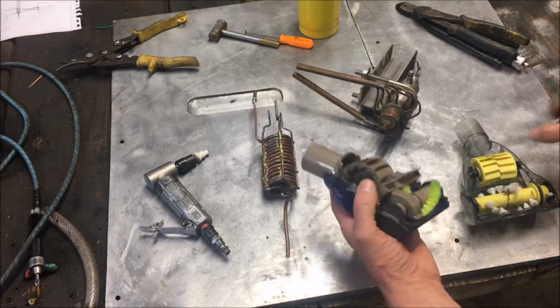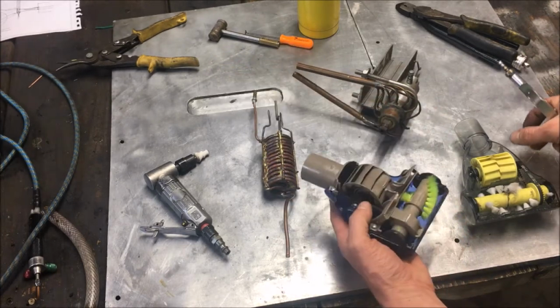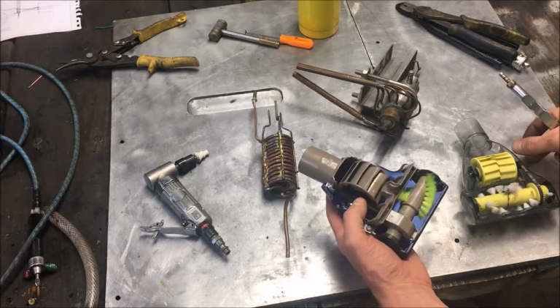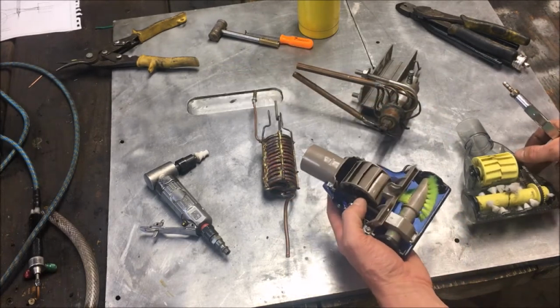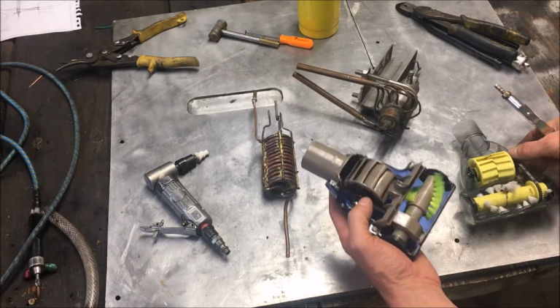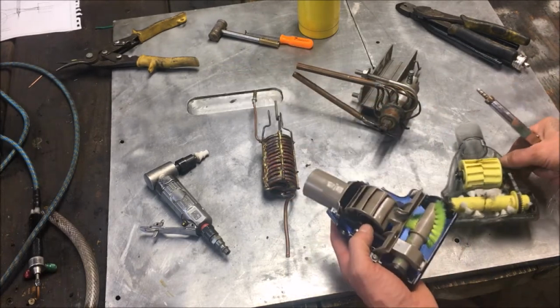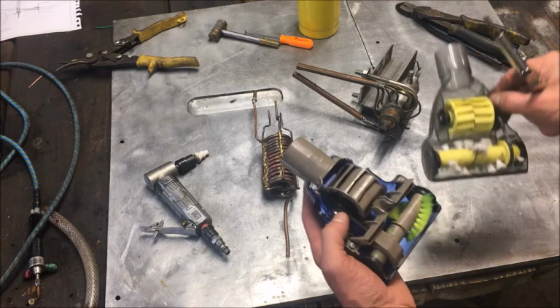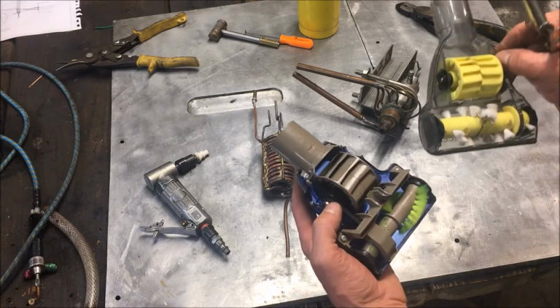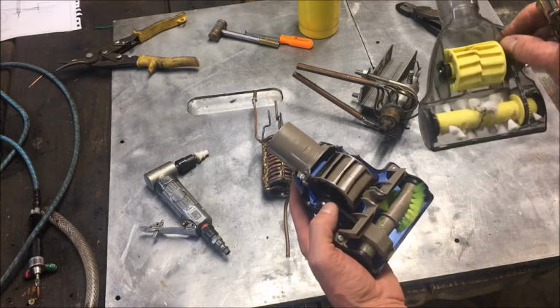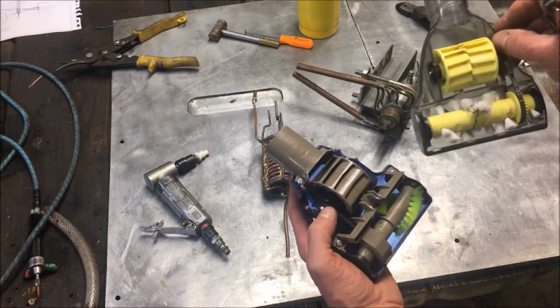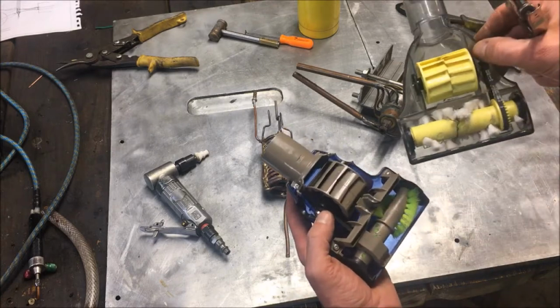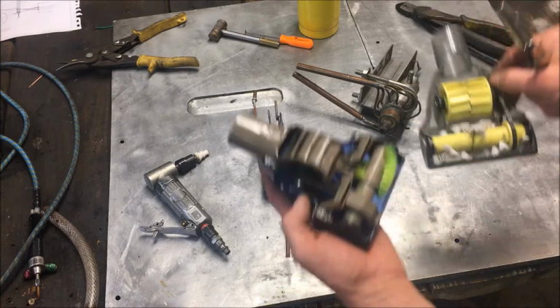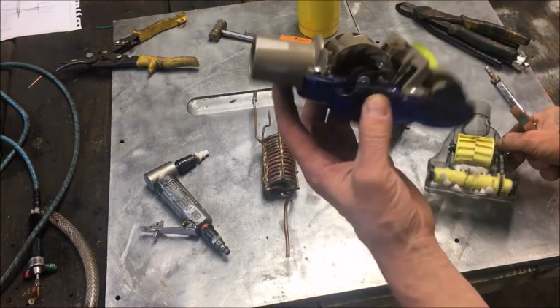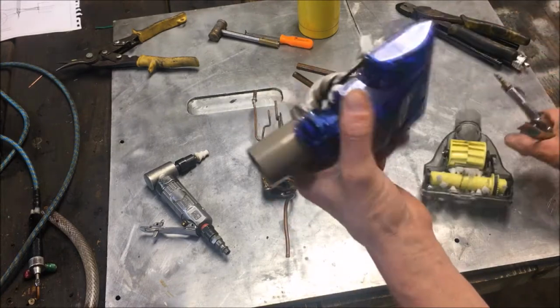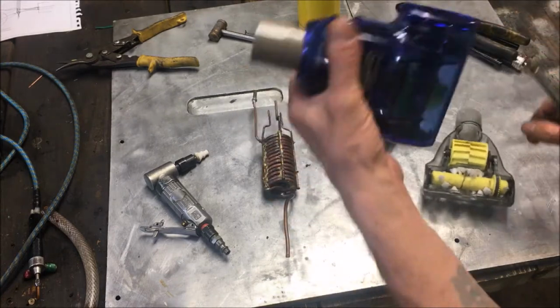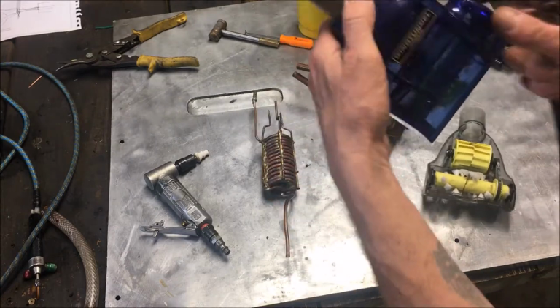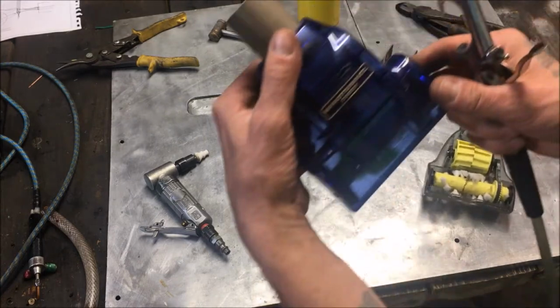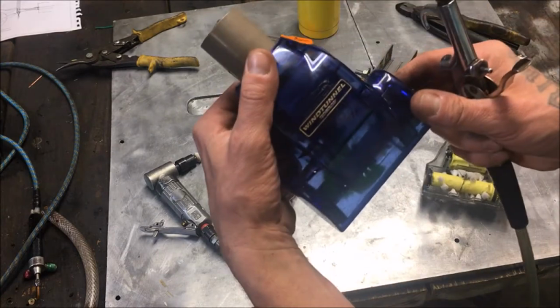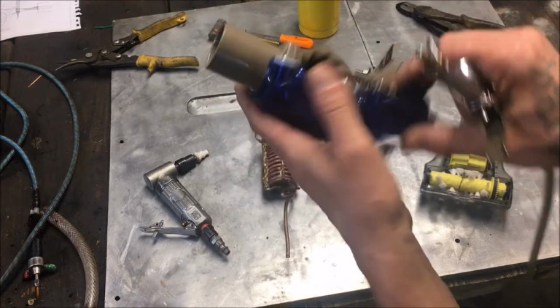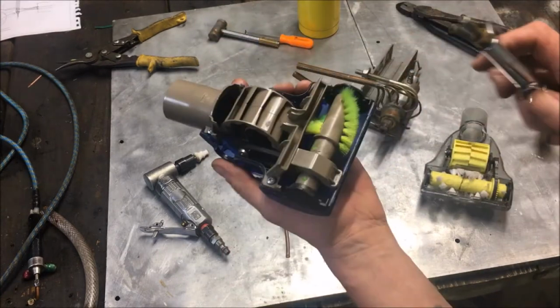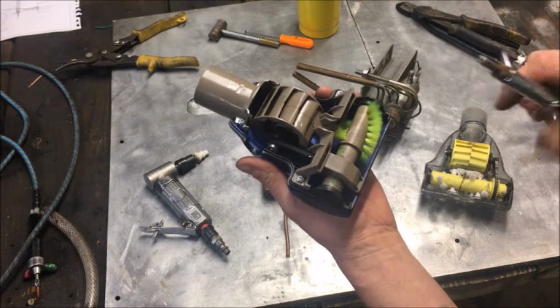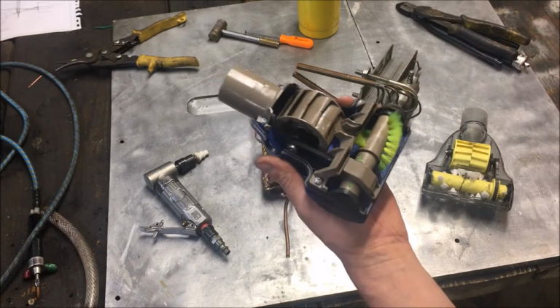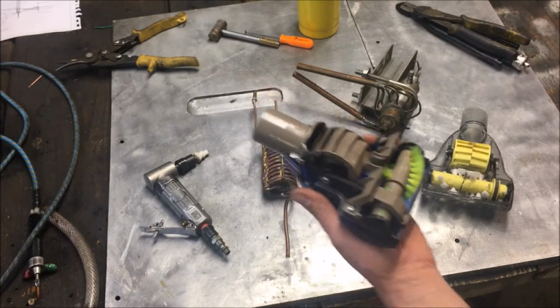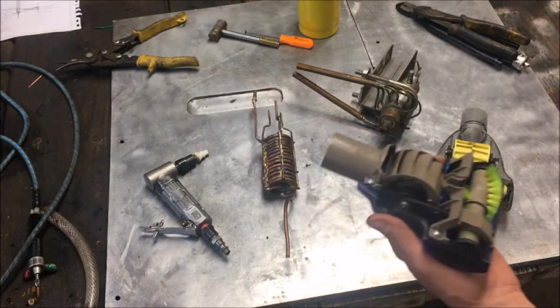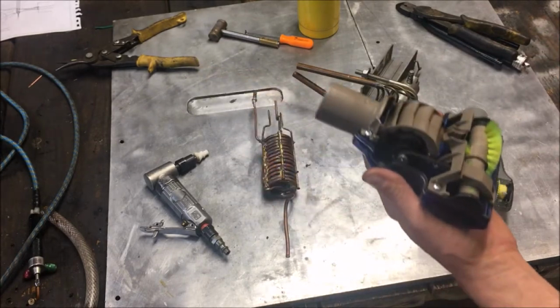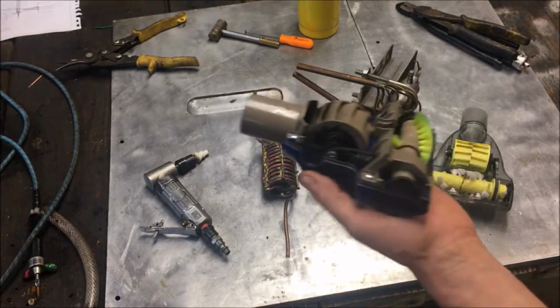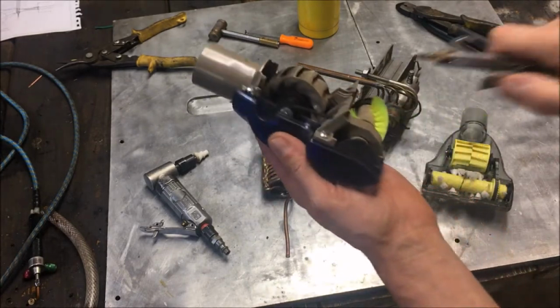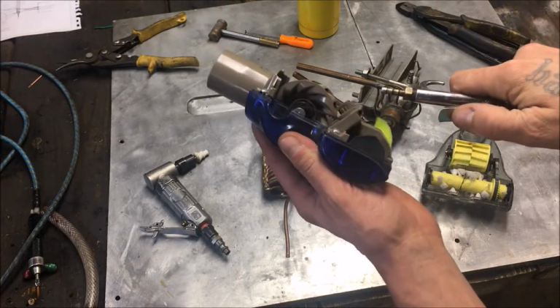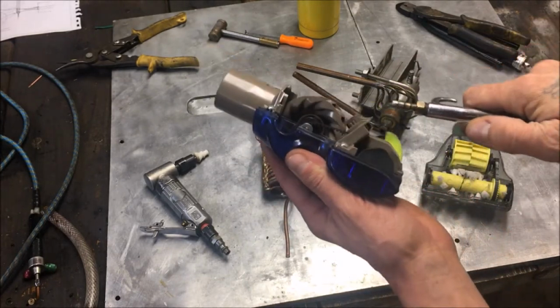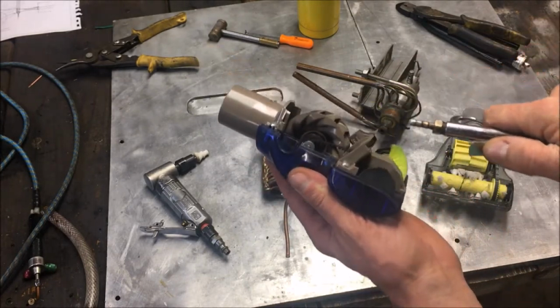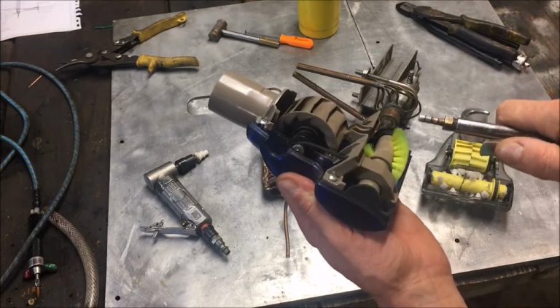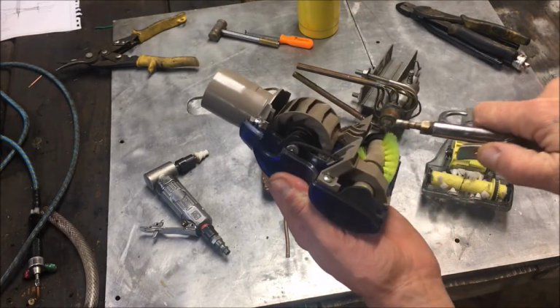These come out of vacuum cleaners. This is the Dirt Devil version, and this is the Wind Tunnel Technology version. Let me get some safety glasses going here because this thing screams.